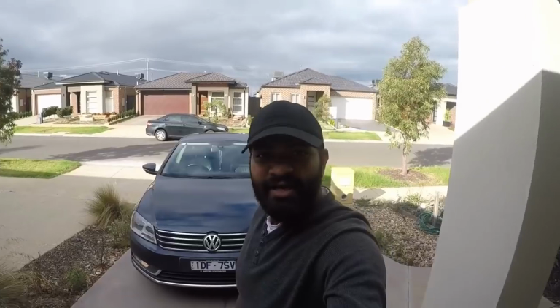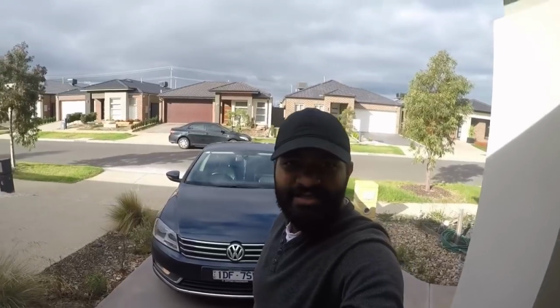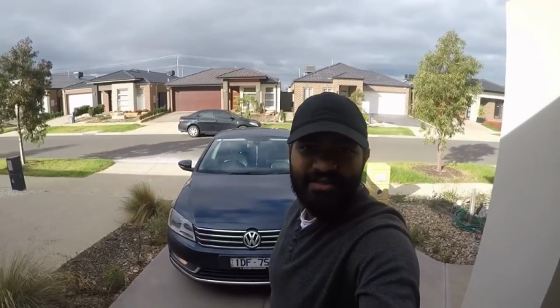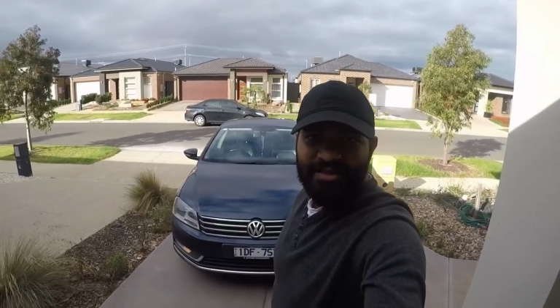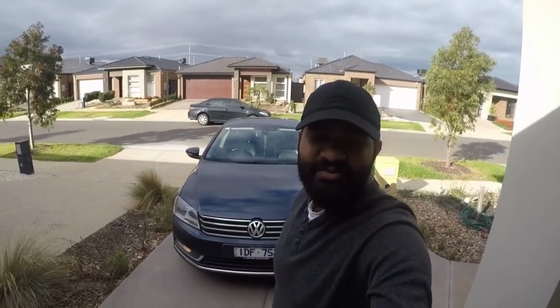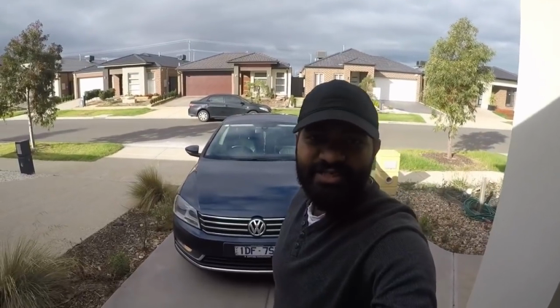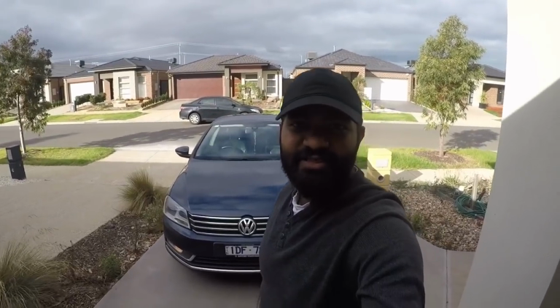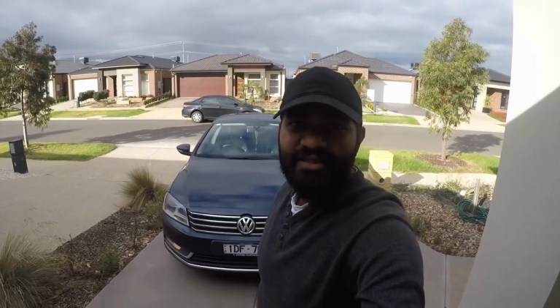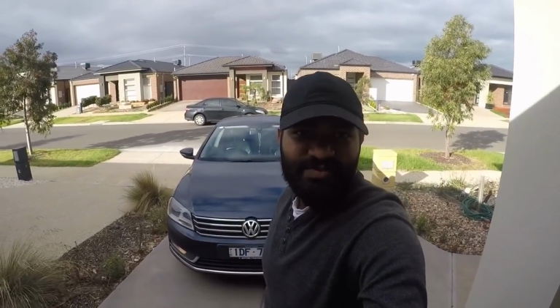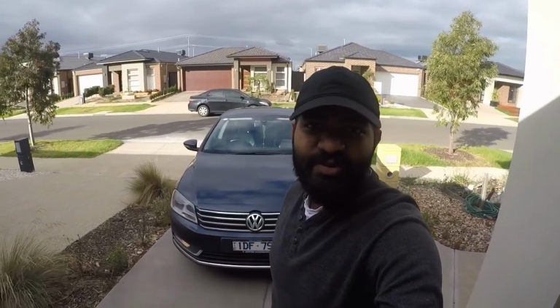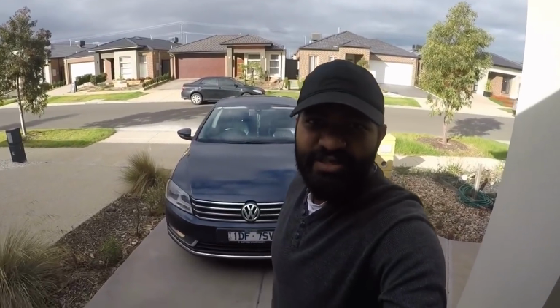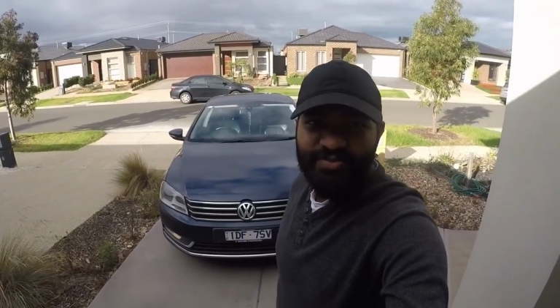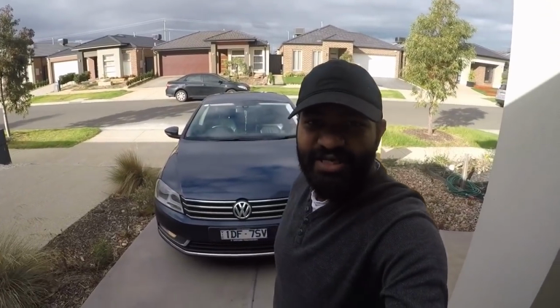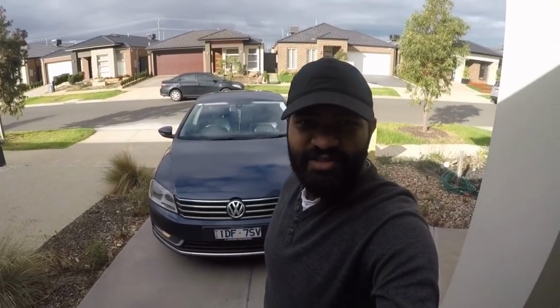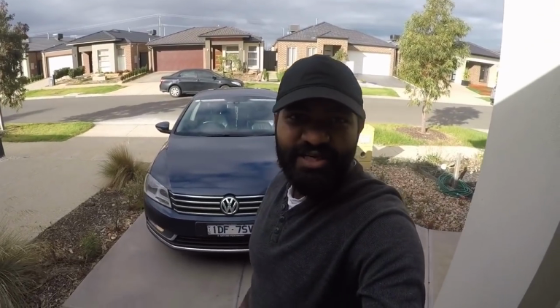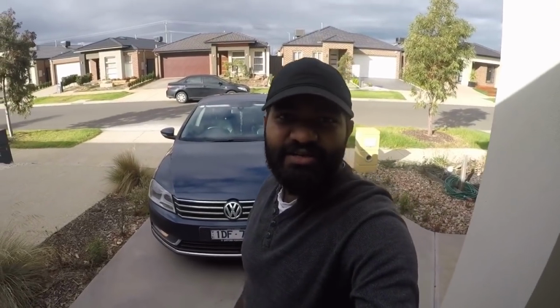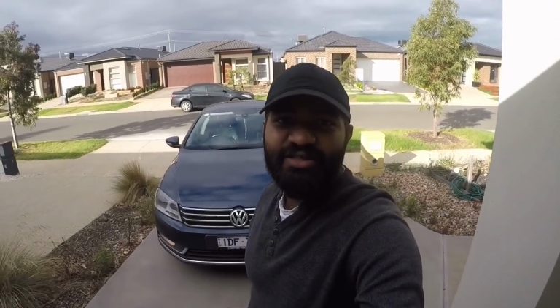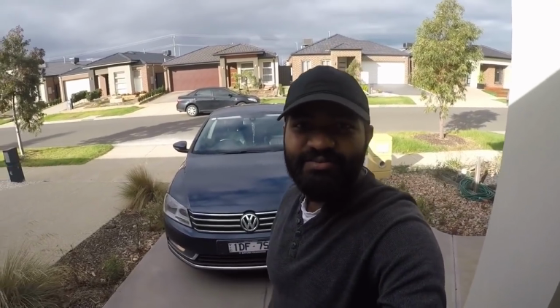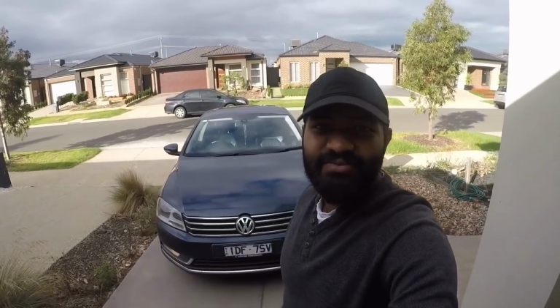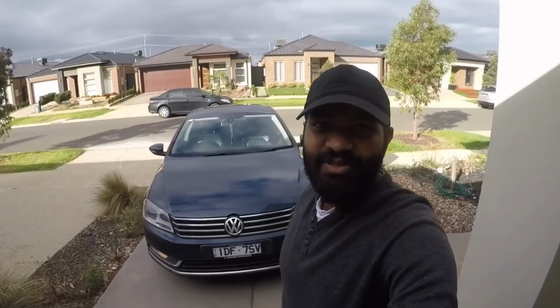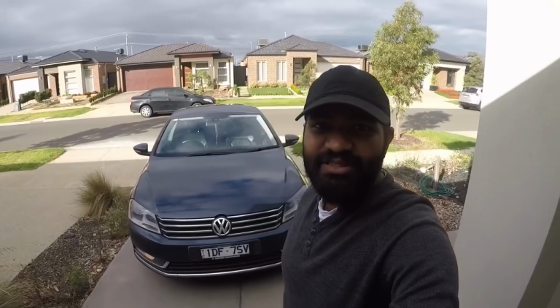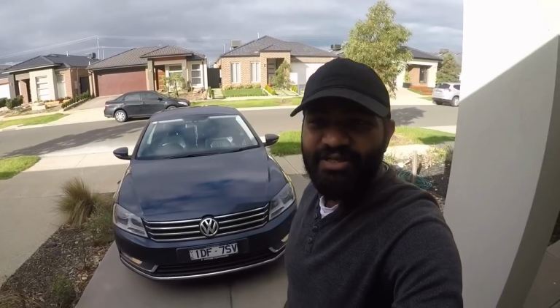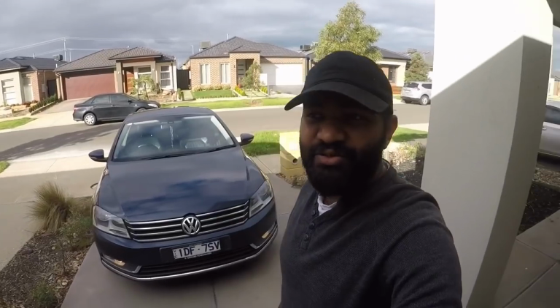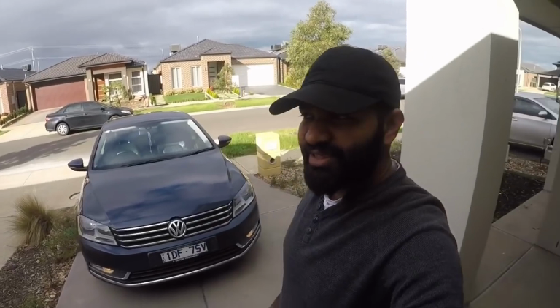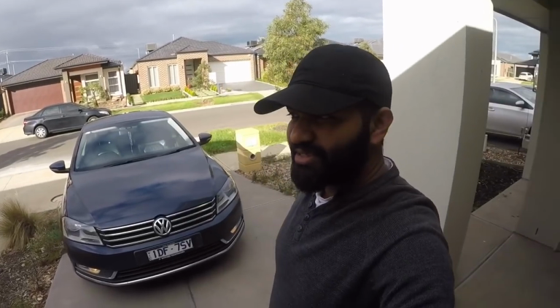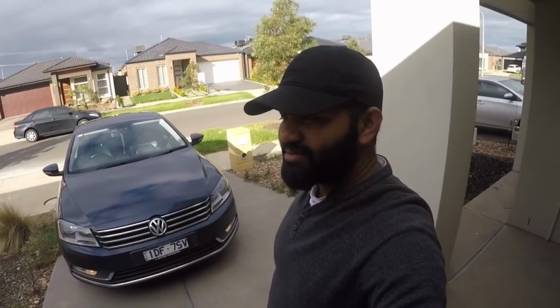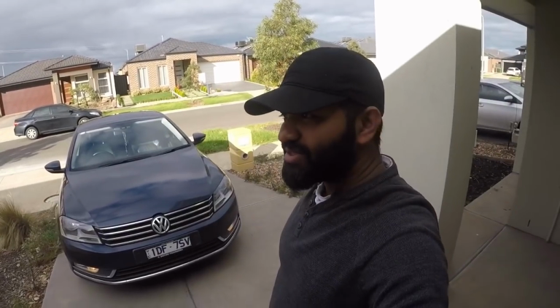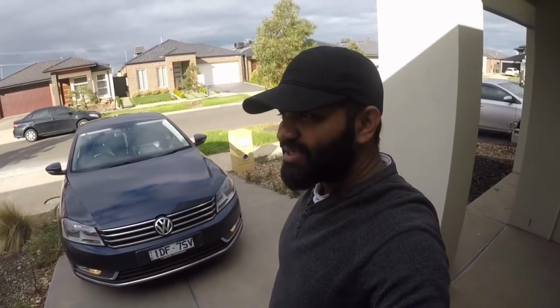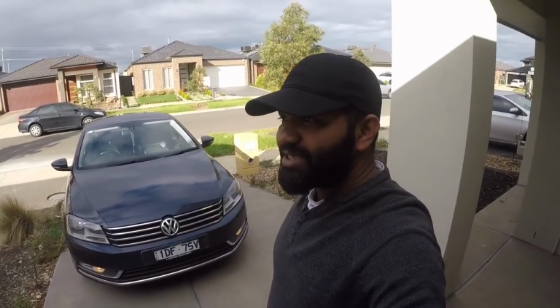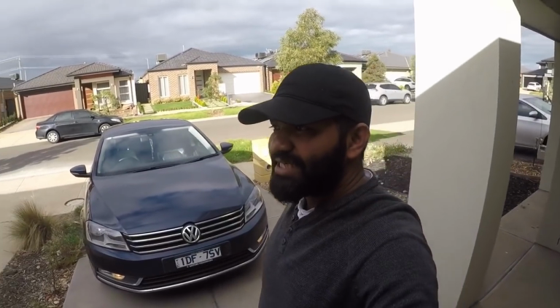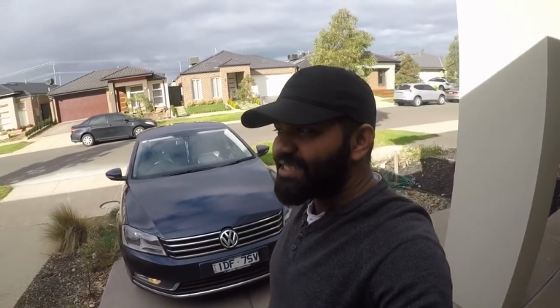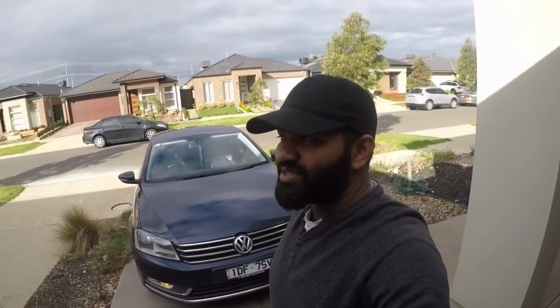Hi guys, it's me Vaishat. I've seen this video on my YouTube channel. Today, I'm going to show you an Indian motorcycle.